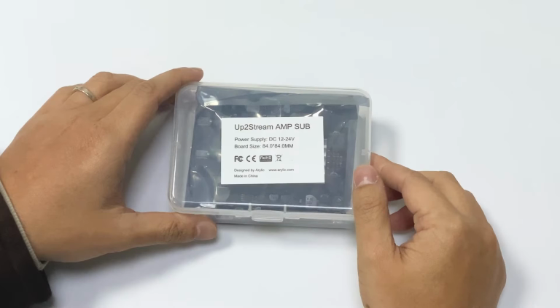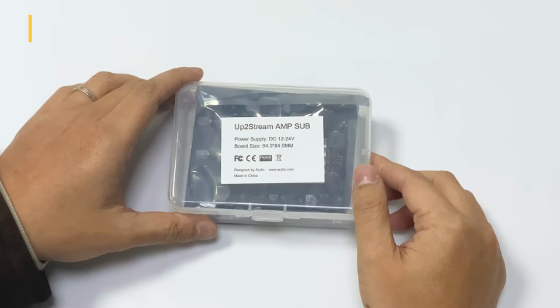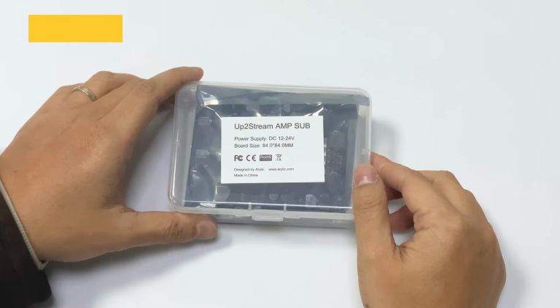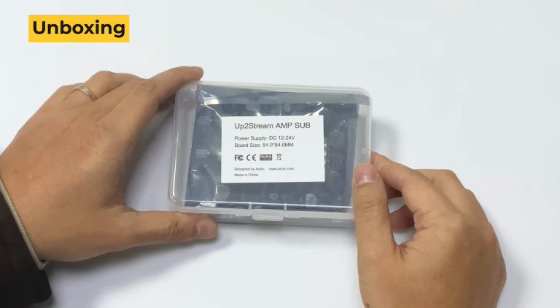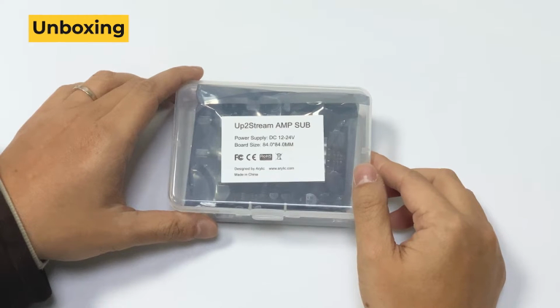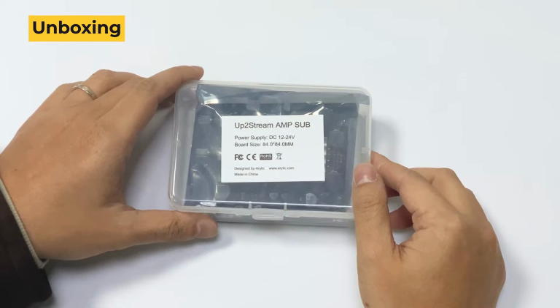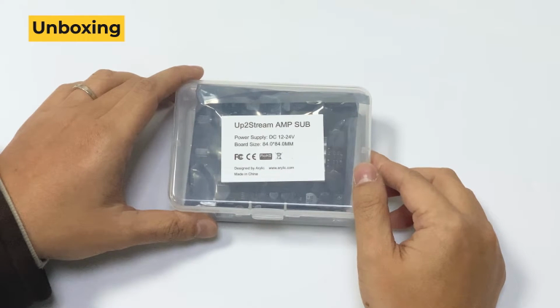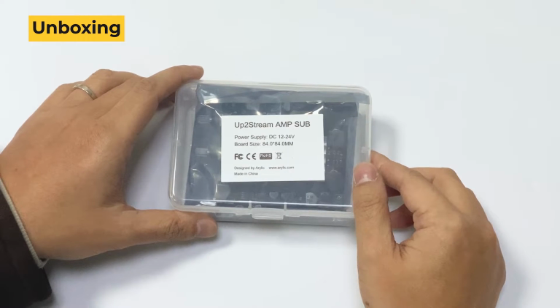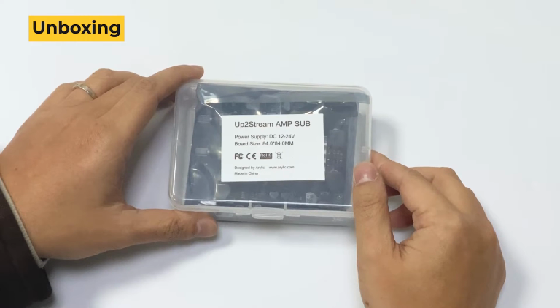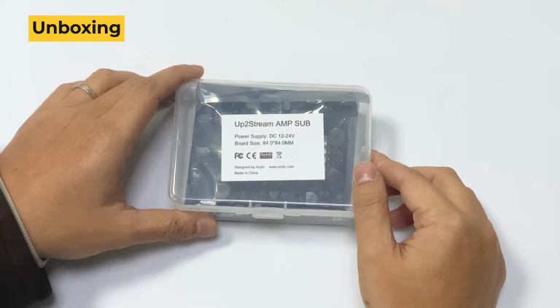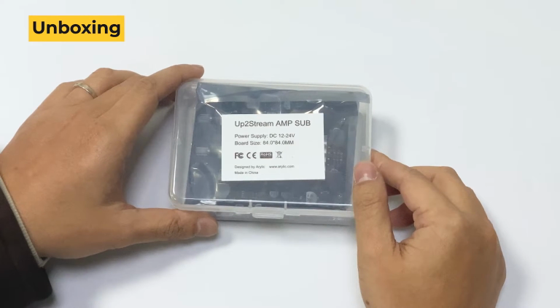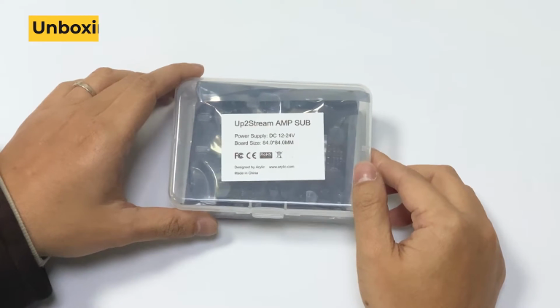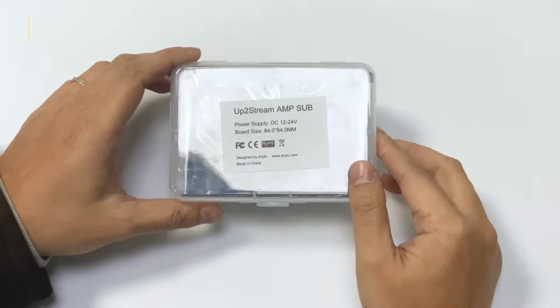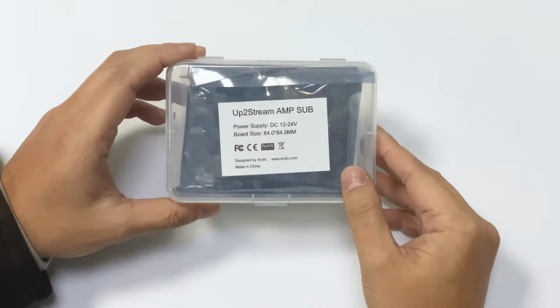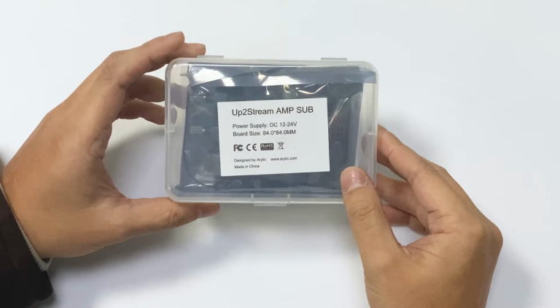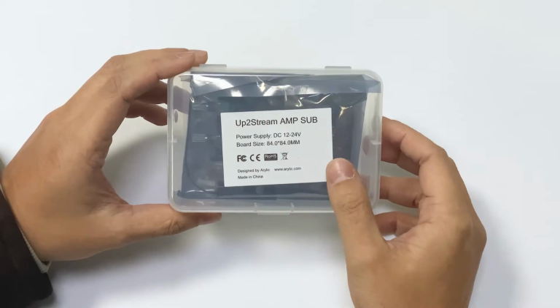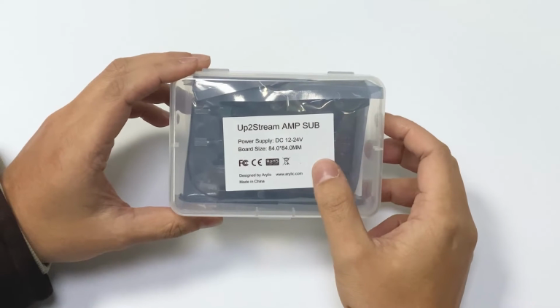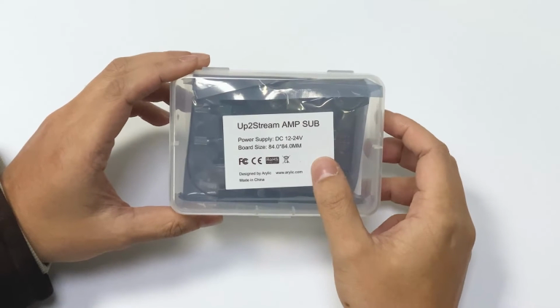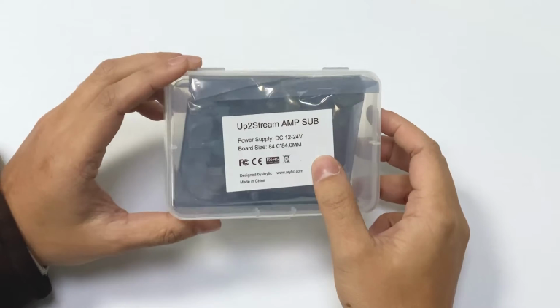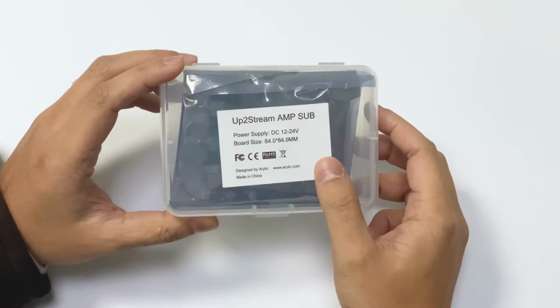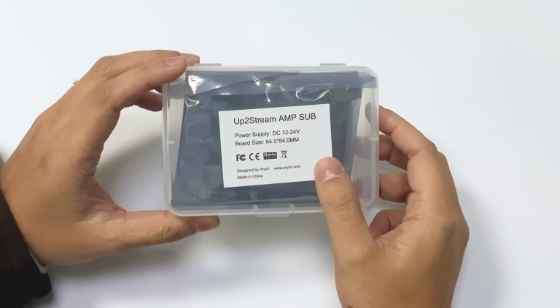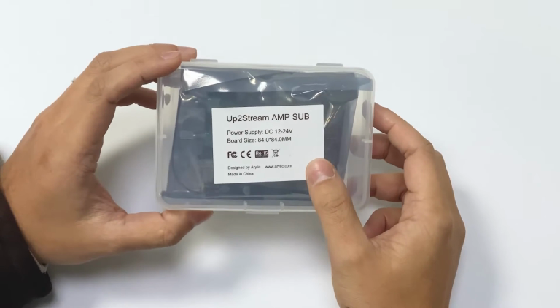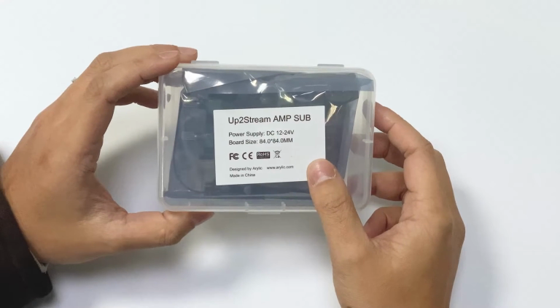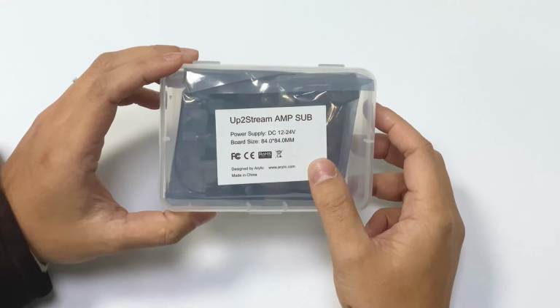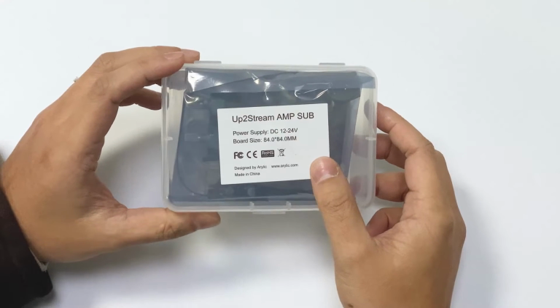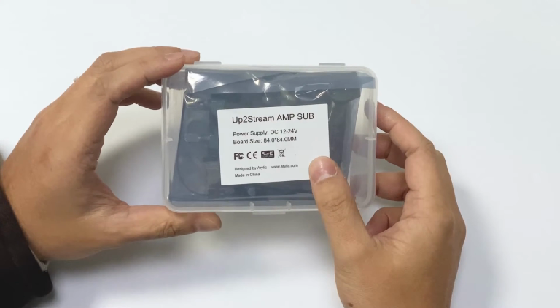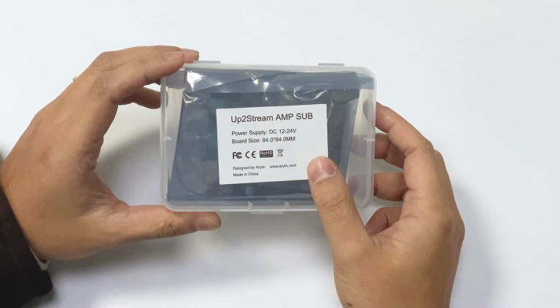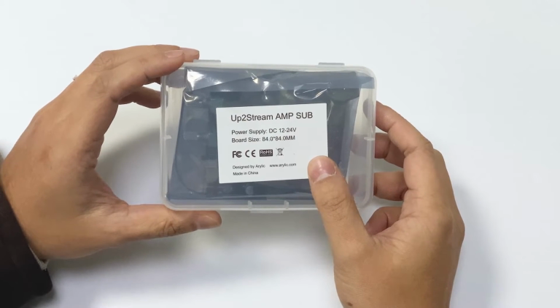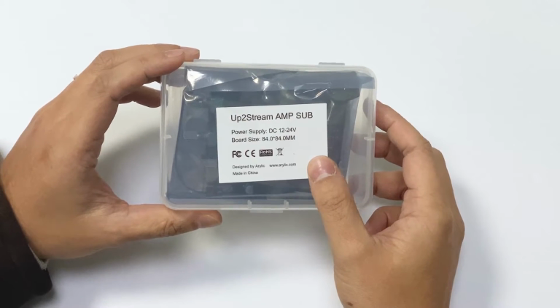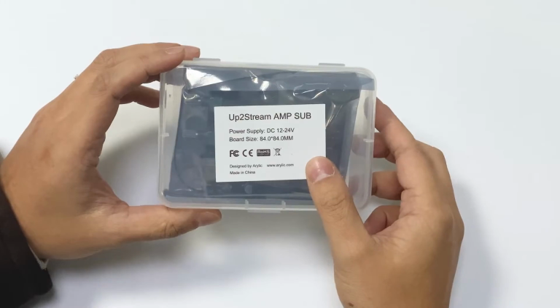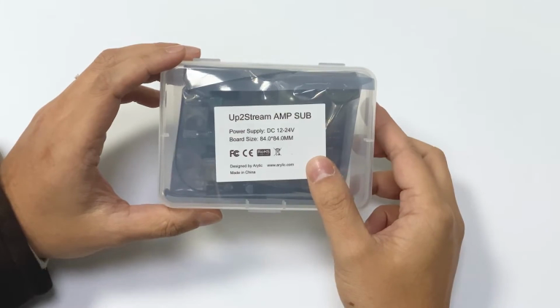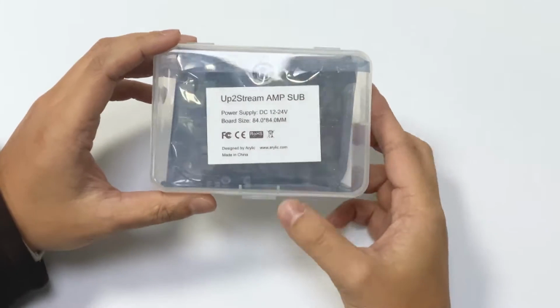Hello everyone, today I'm going to introduce you our OptoStream Amp Sub Board. This is a DIY amplifier board to use with a subwoofer.